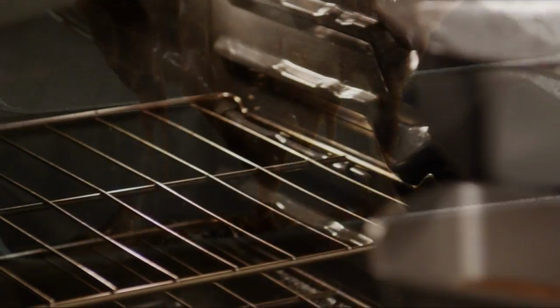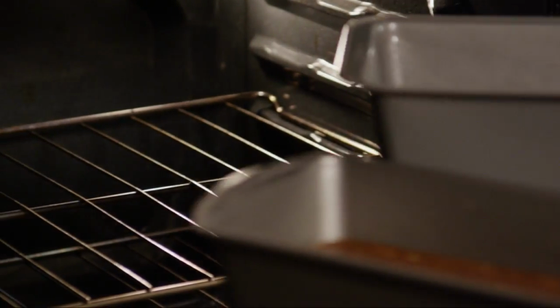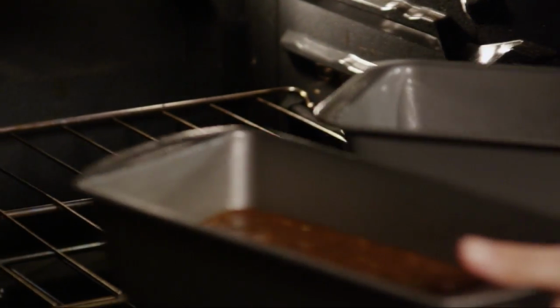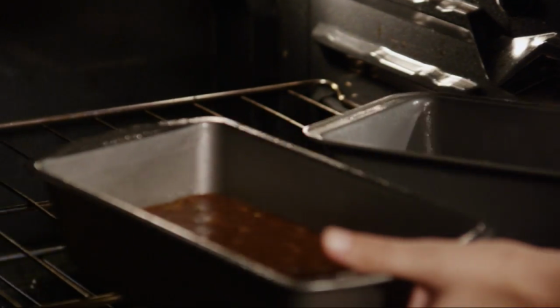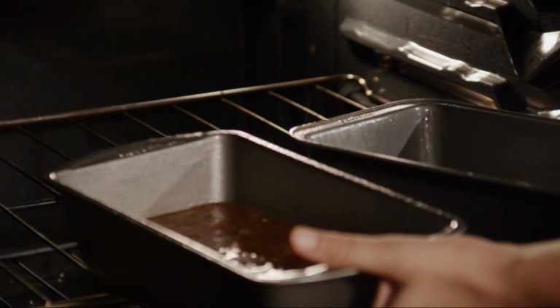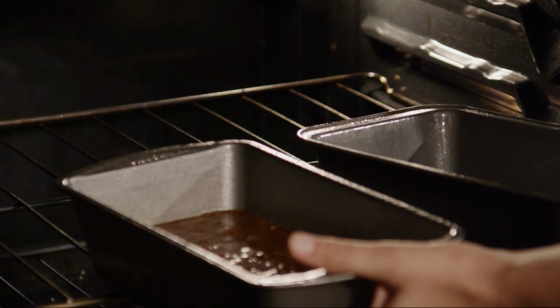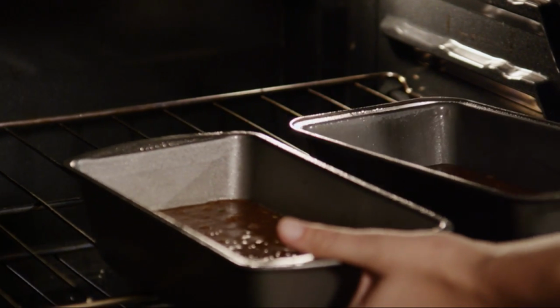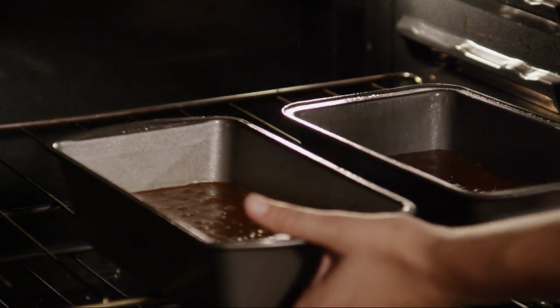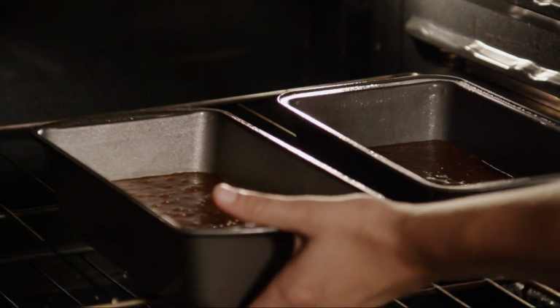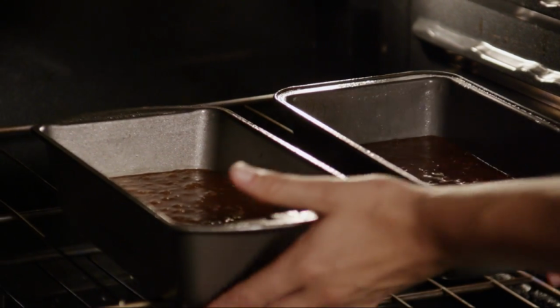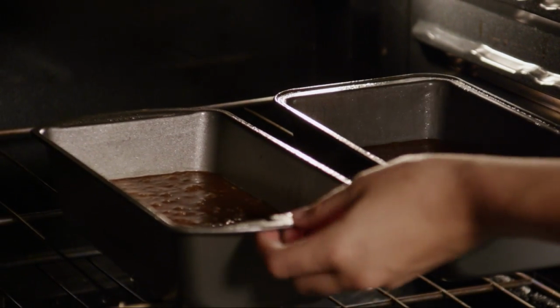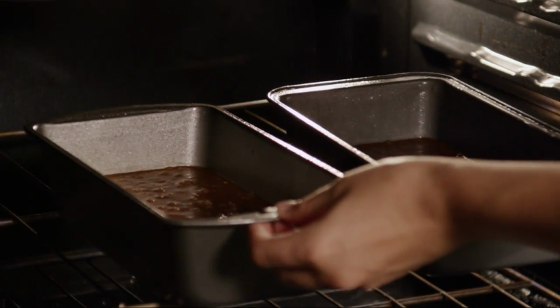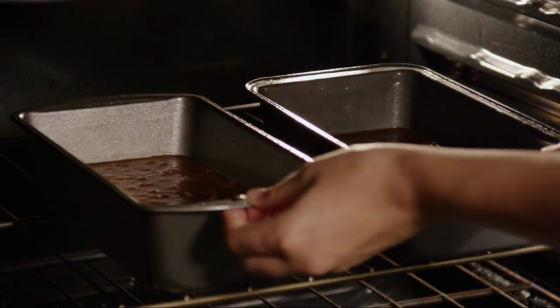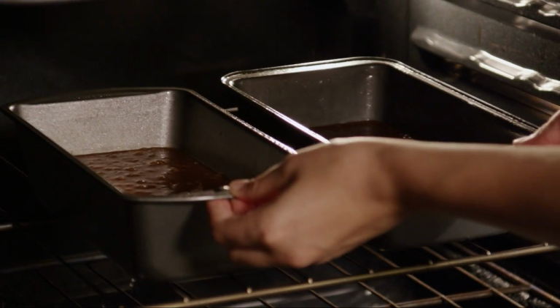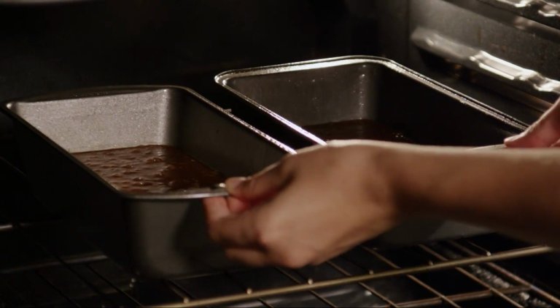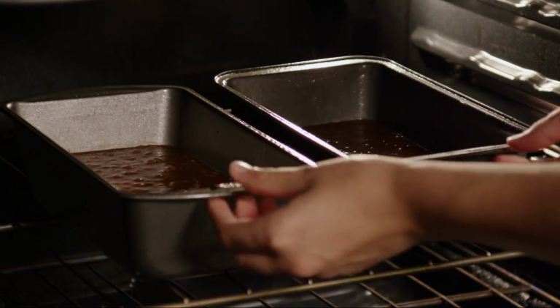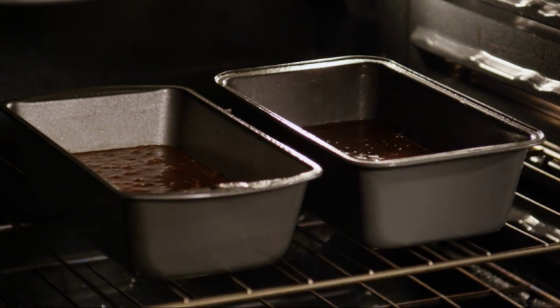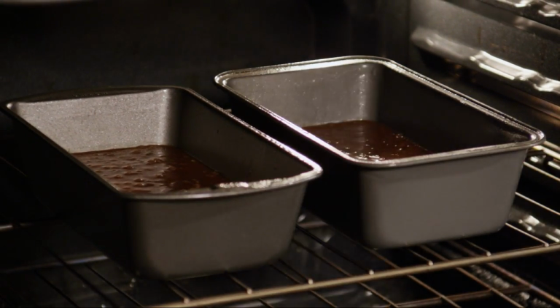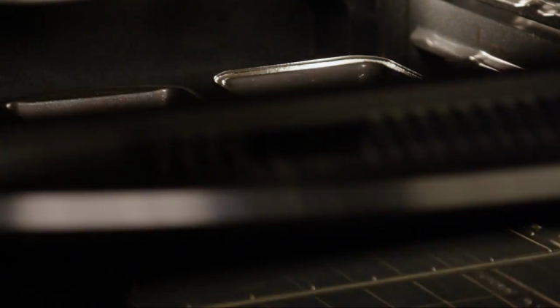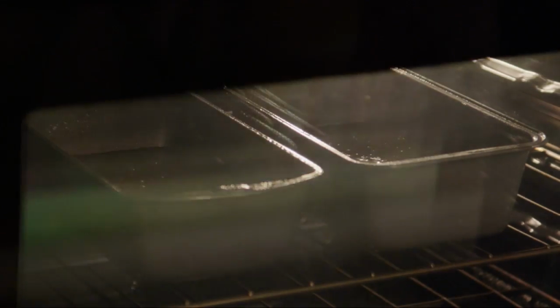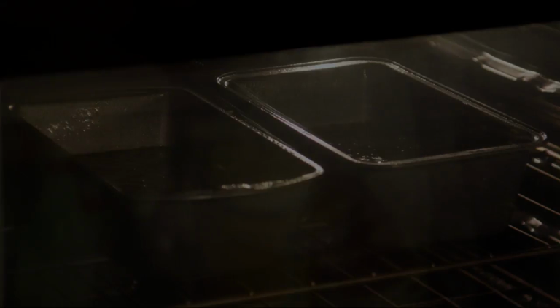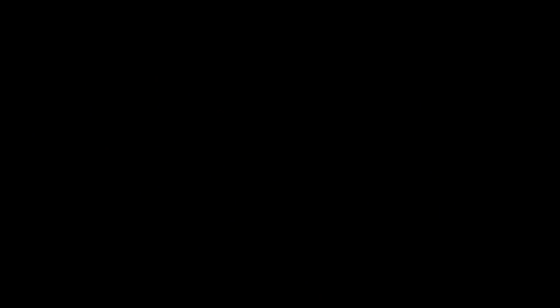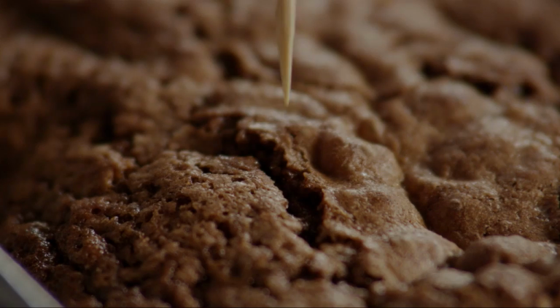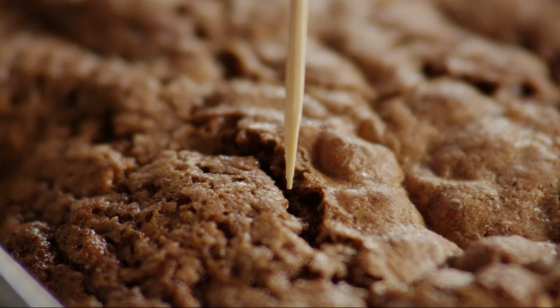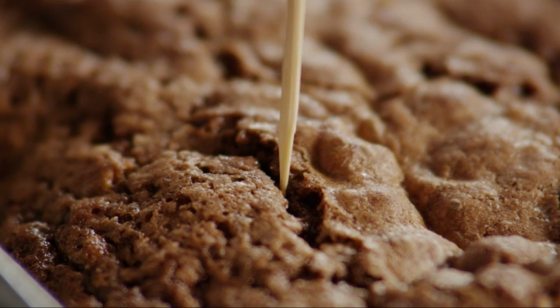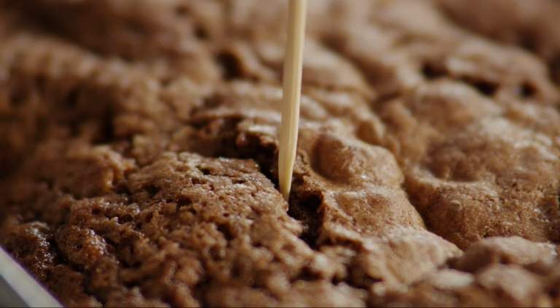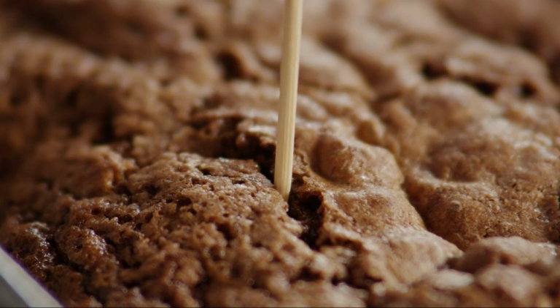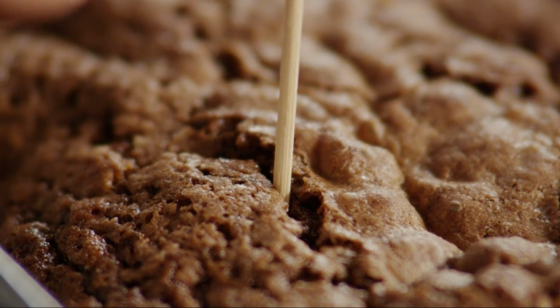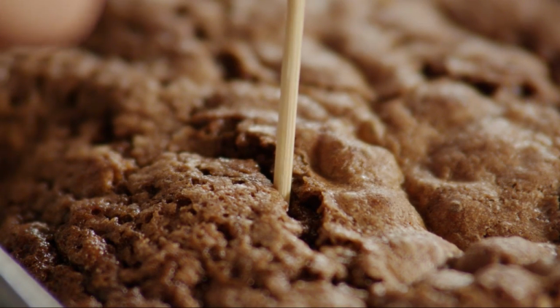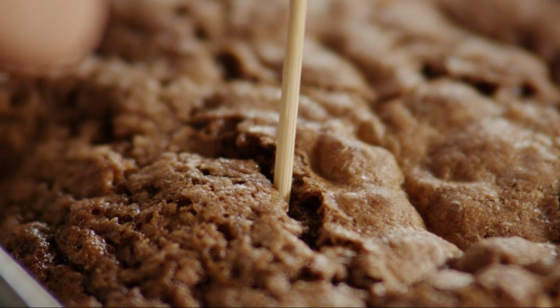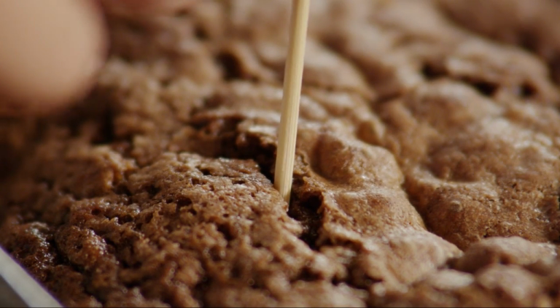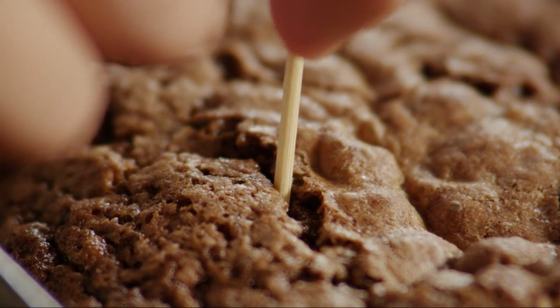Bake the bread in the preheated oven for 60 to 70 minutes, or until a toothpick inserted into the center of a loaf comes out clean.